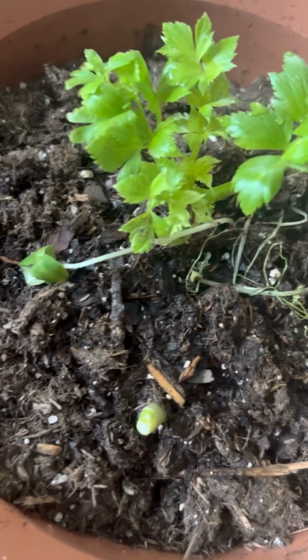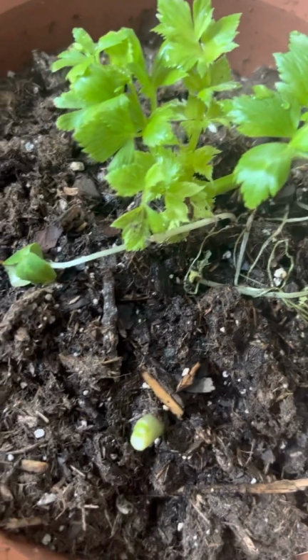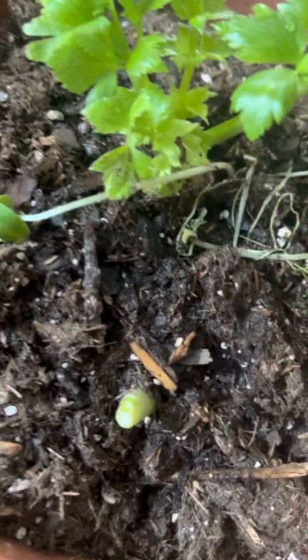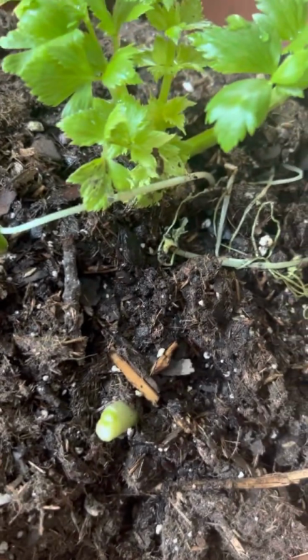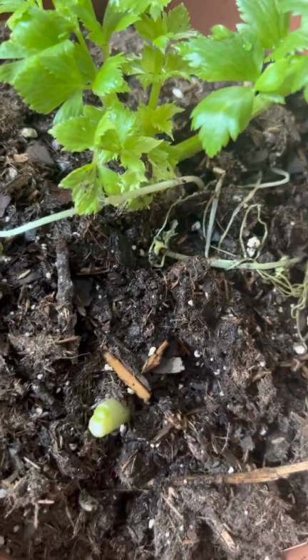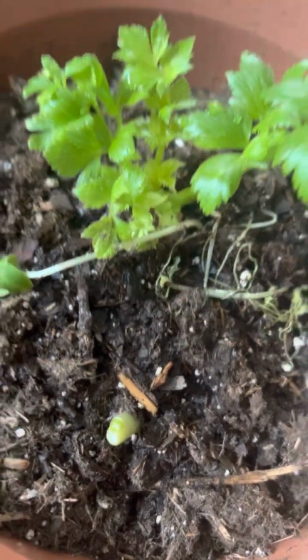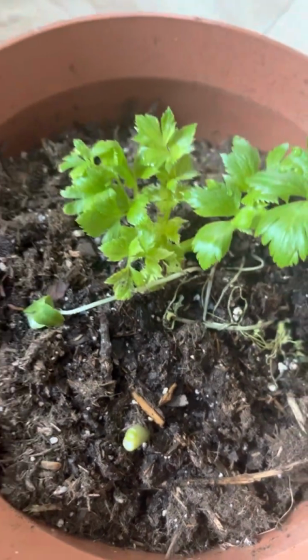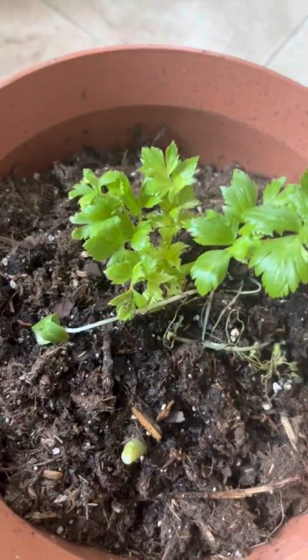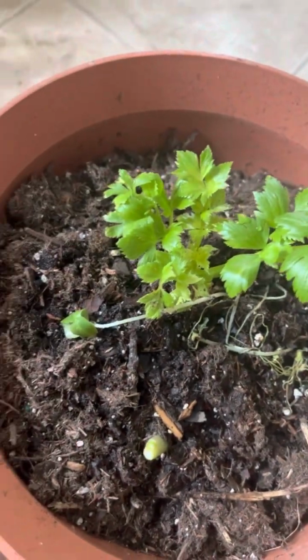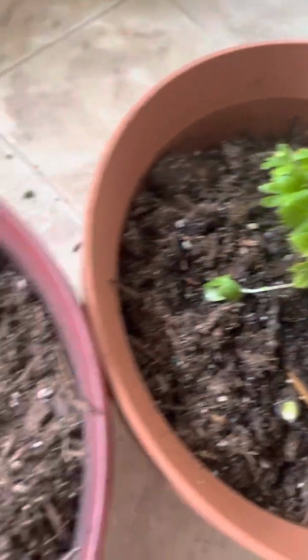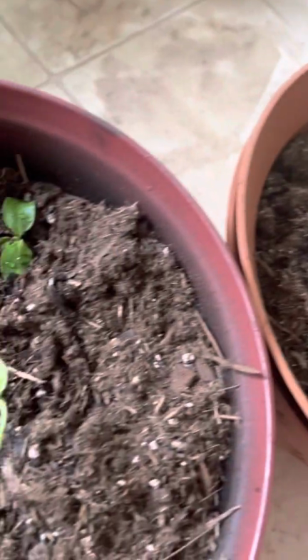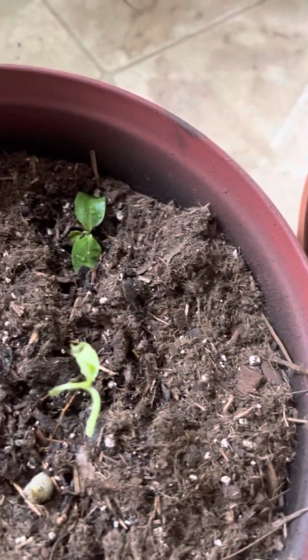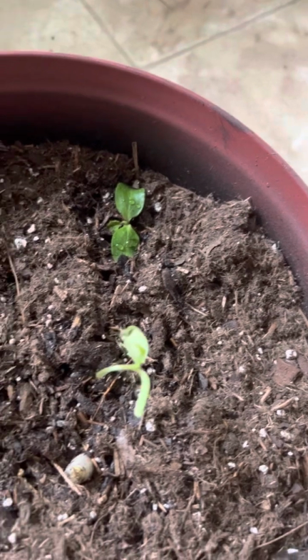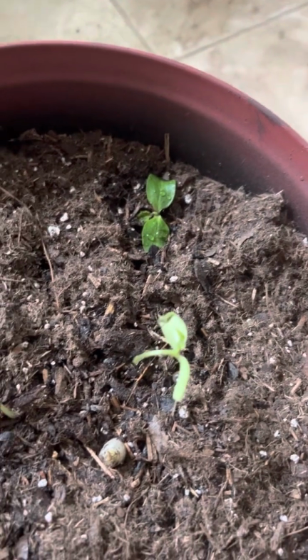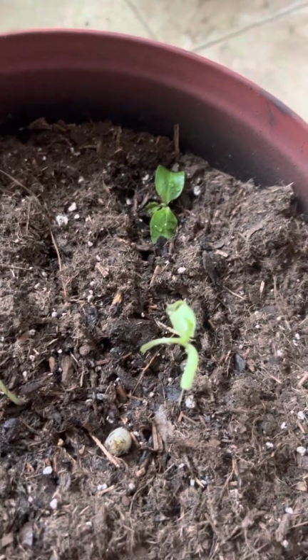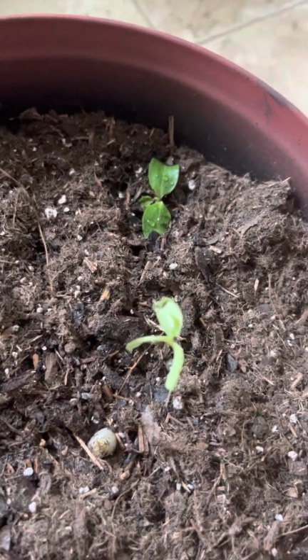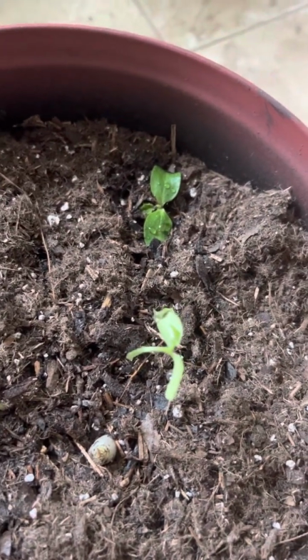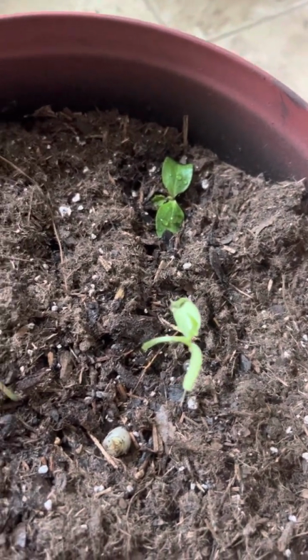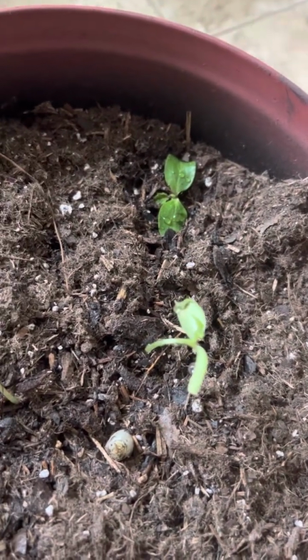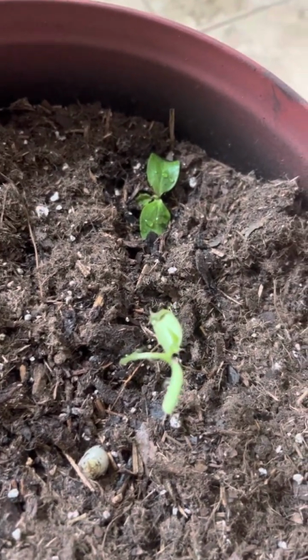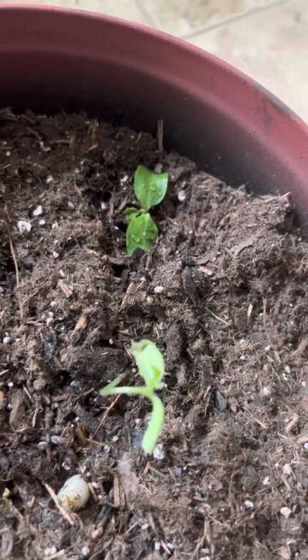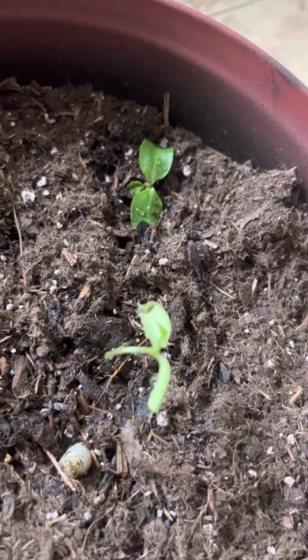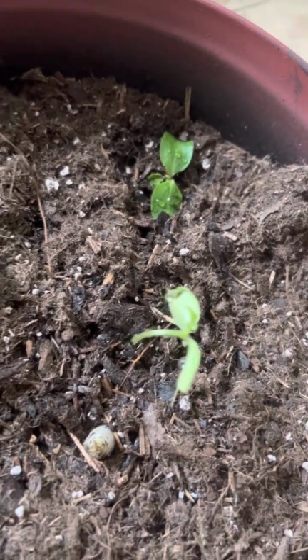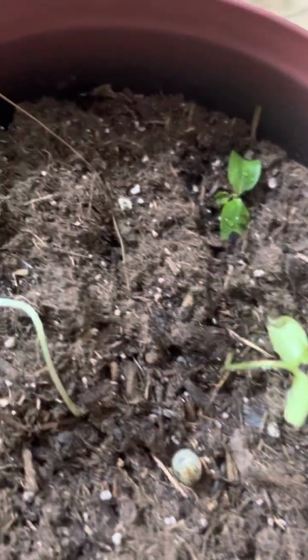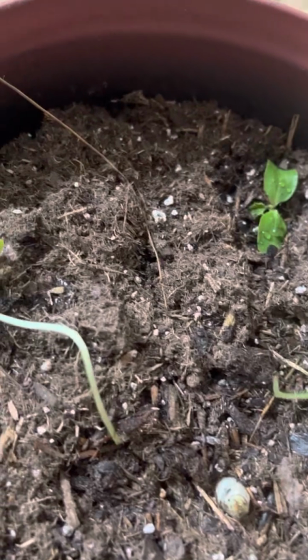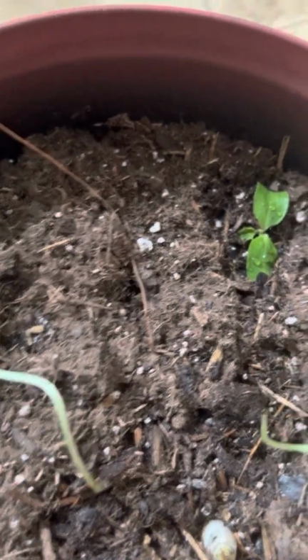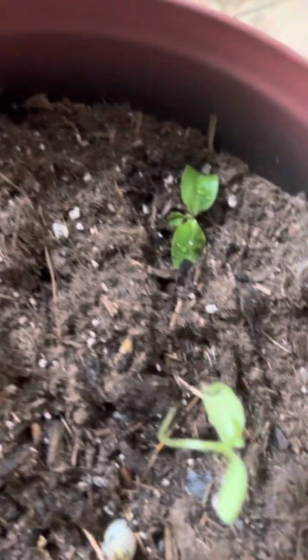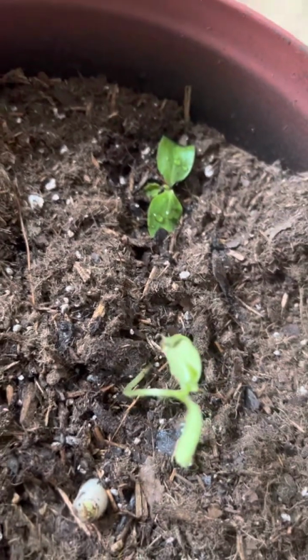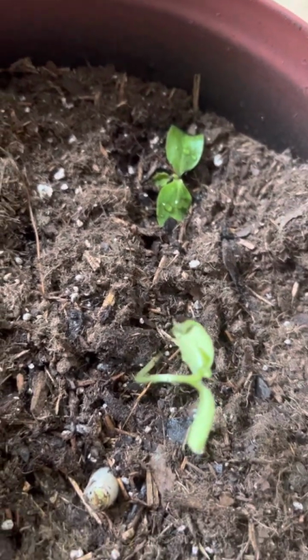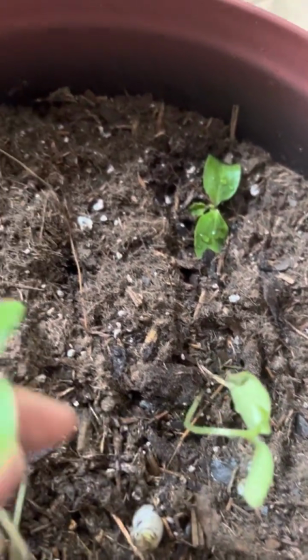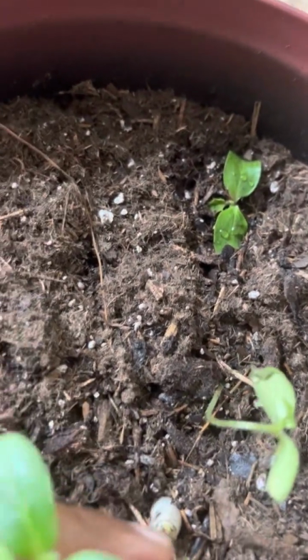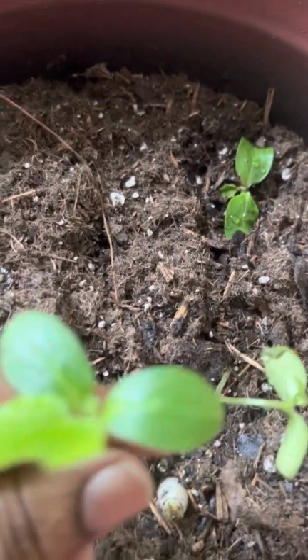I put another onion in there. Those other onions rotted and they were drawing gnats, so I had to get rid of those. But here are my other cucumbers that I repotted over here, and I thought this was interesting.